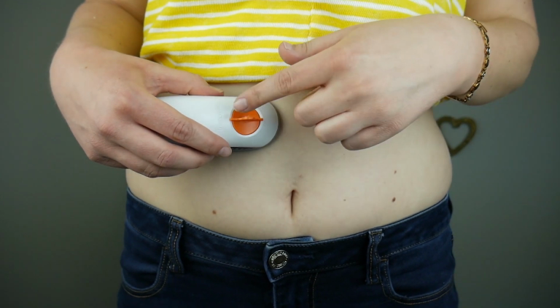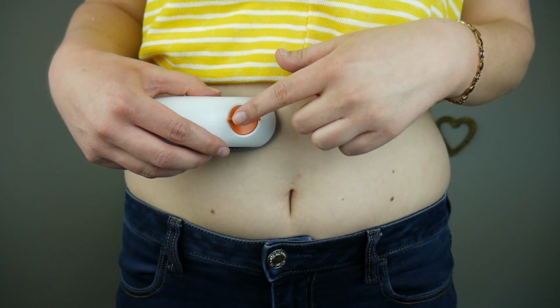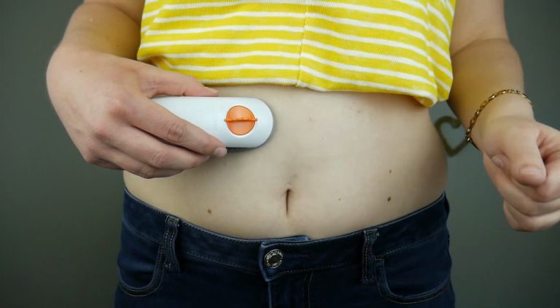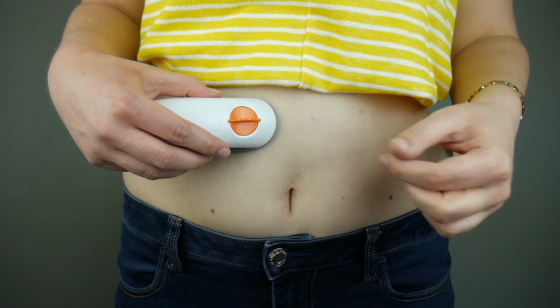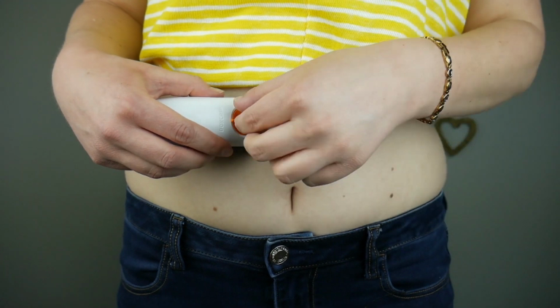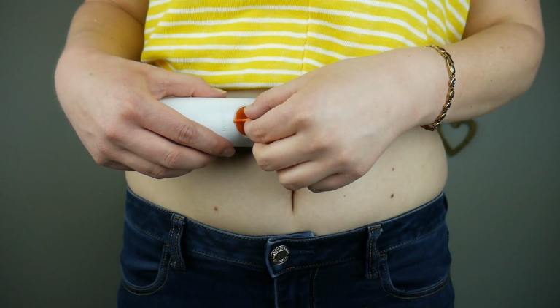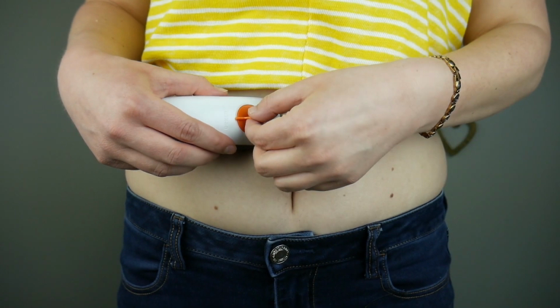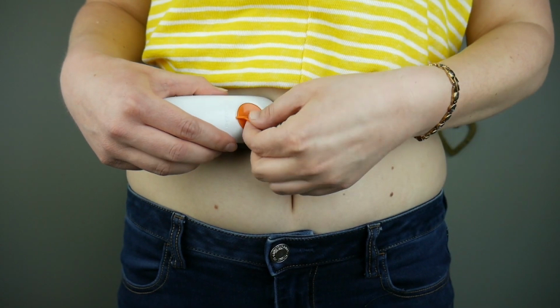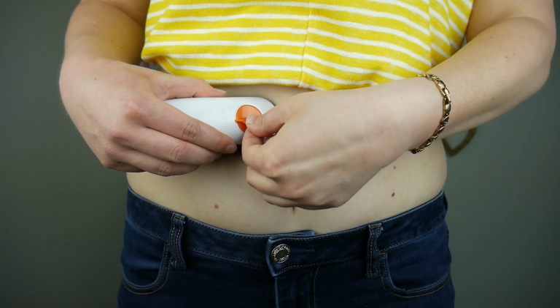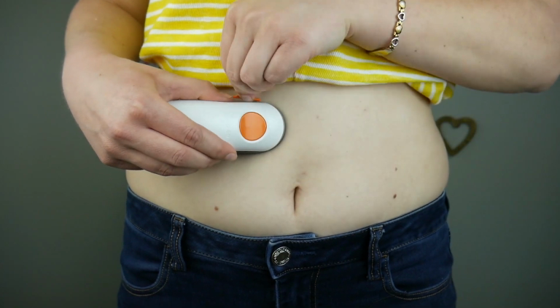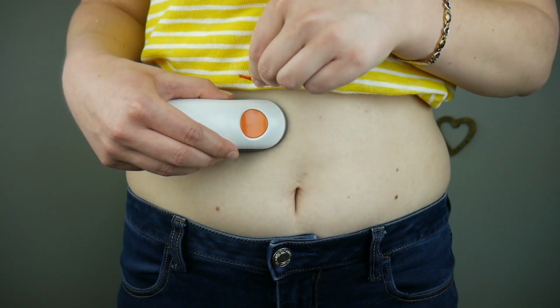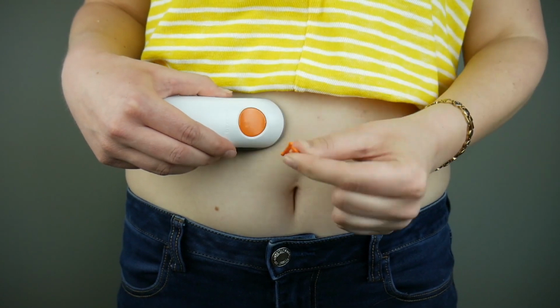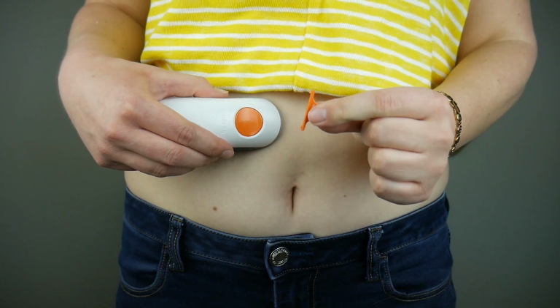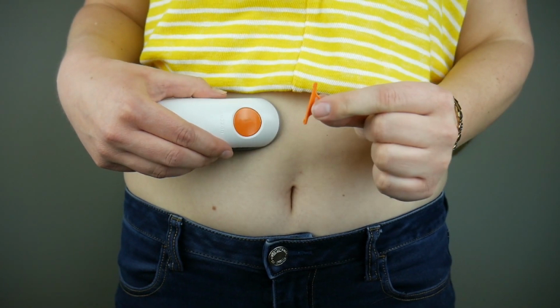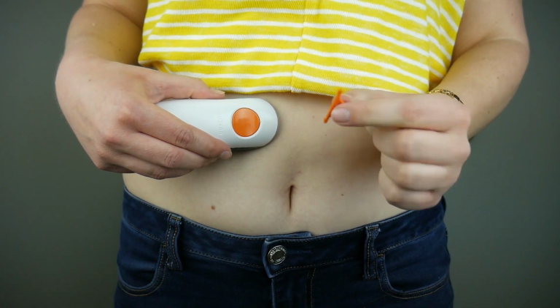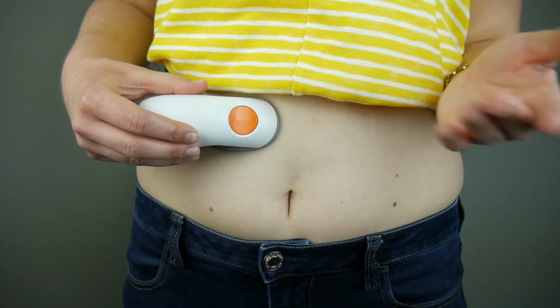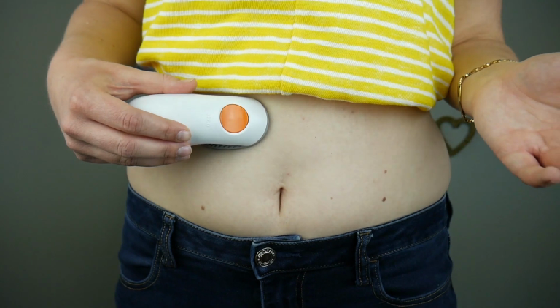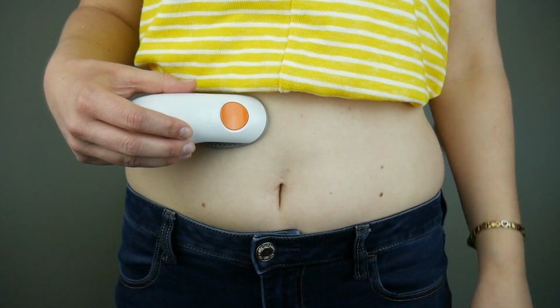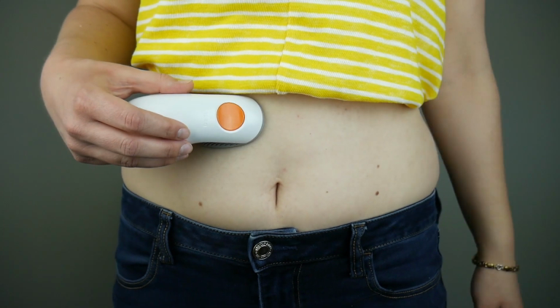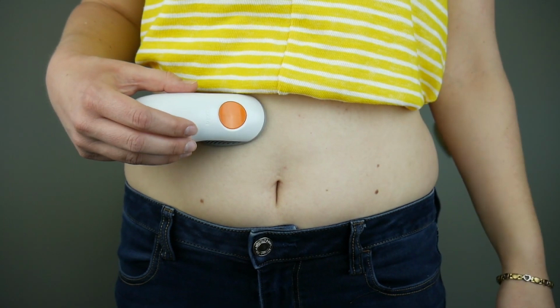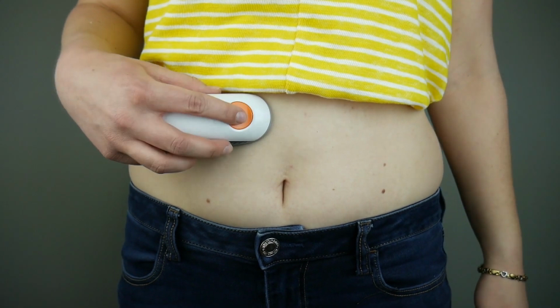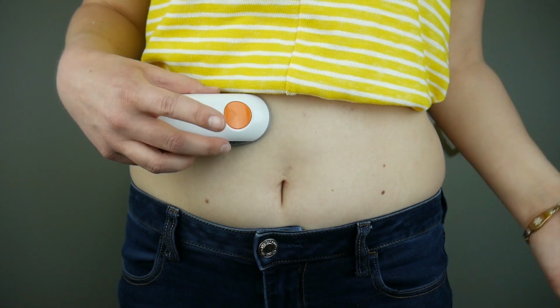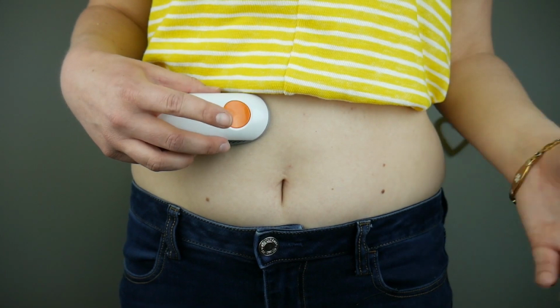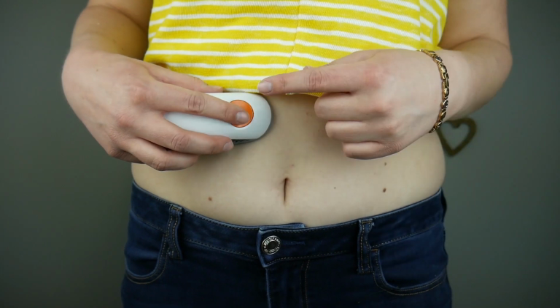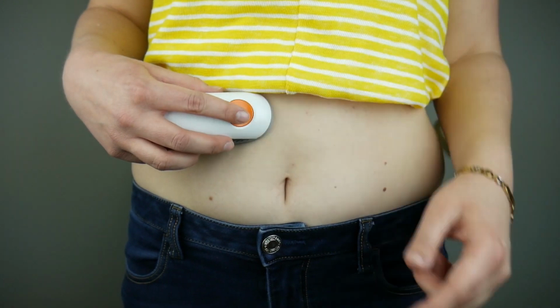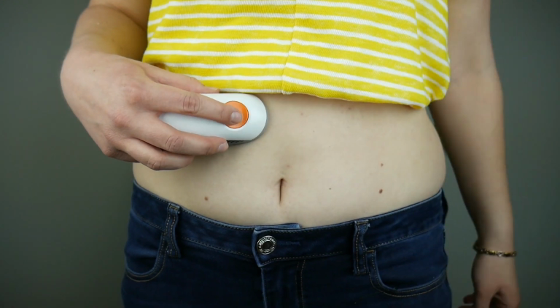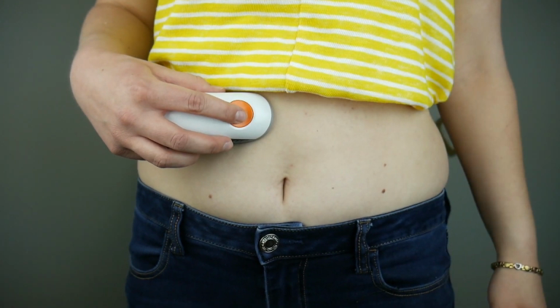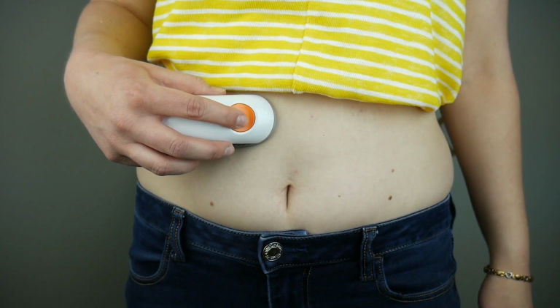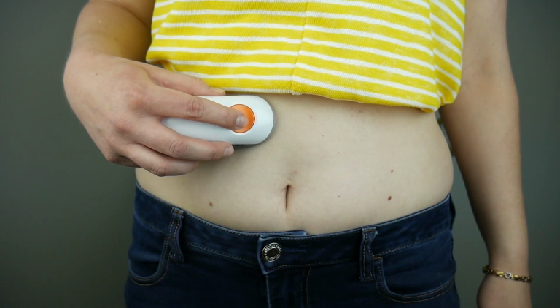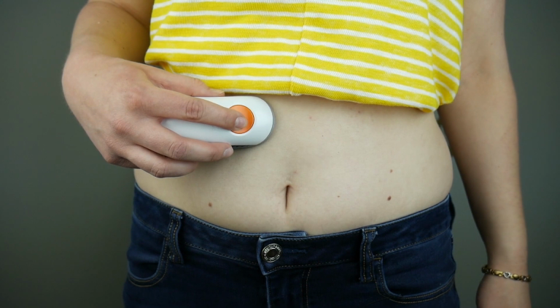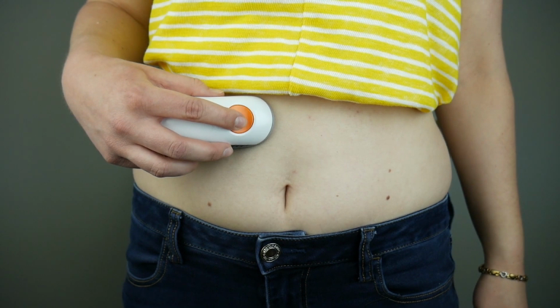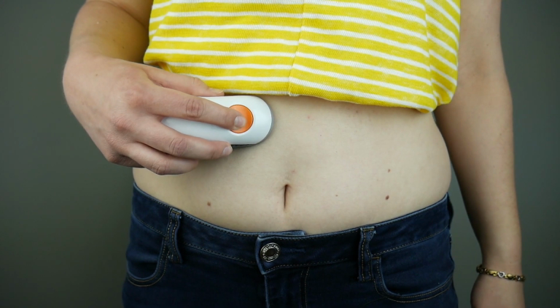I'm going to break off the safety latch just by folding it over like that. So now it's all stuck down and I'm ready to insert it. The way you insert it is just an easy one-button push — one, two, three.